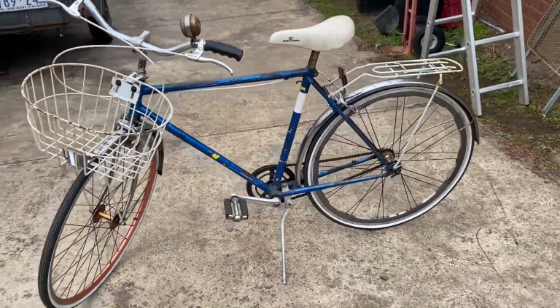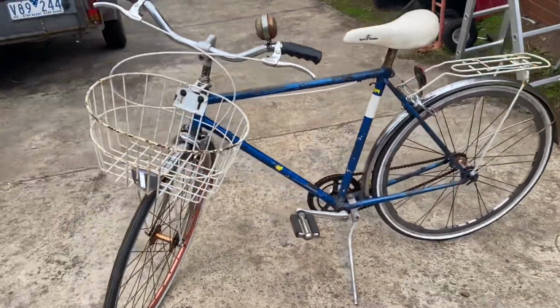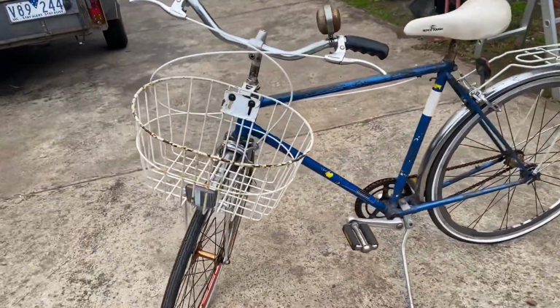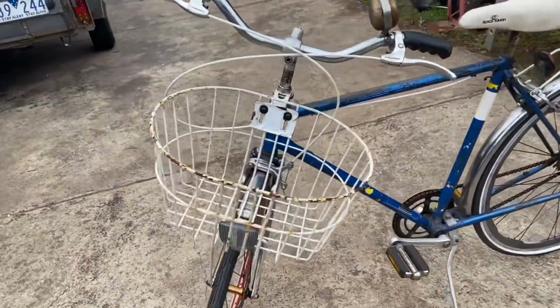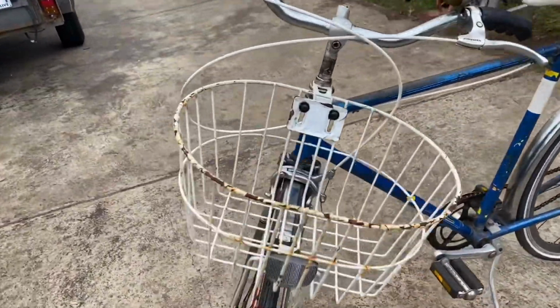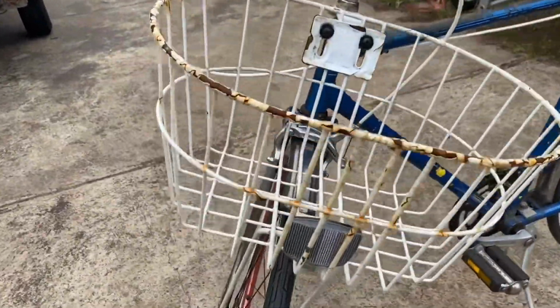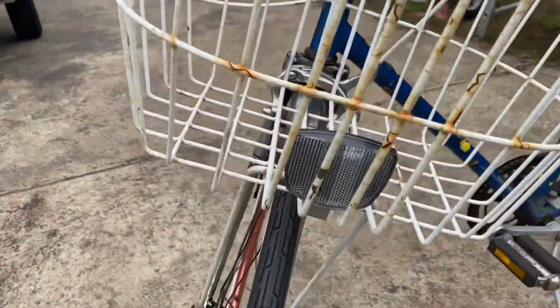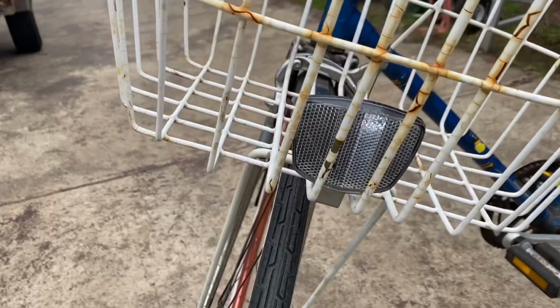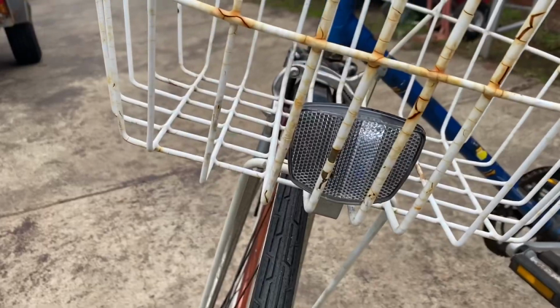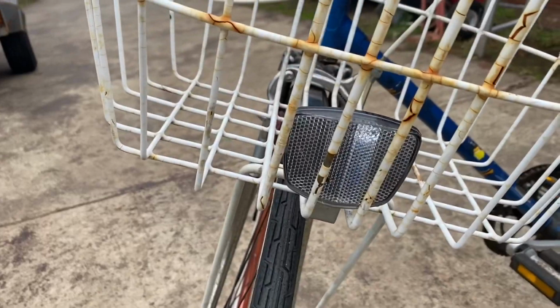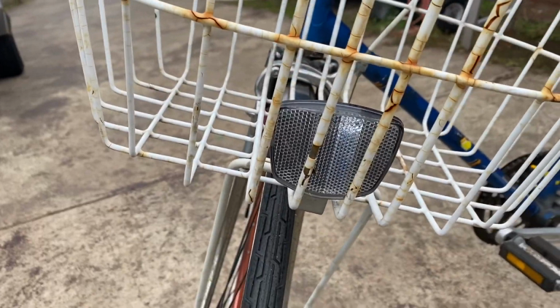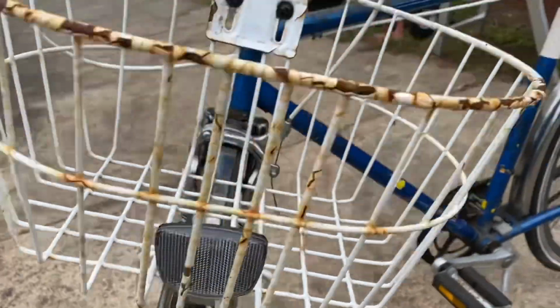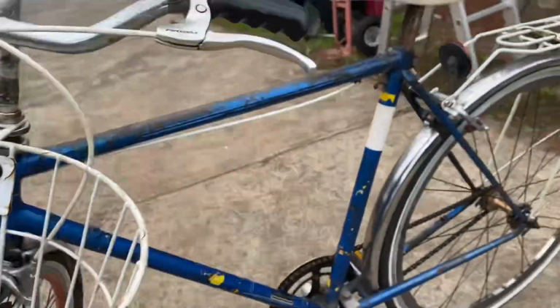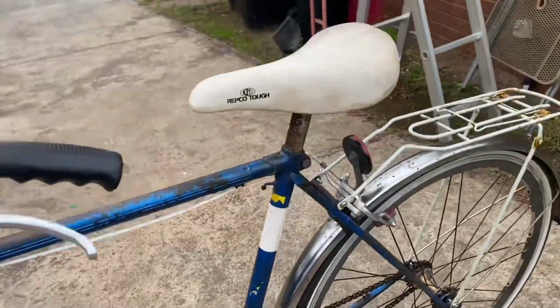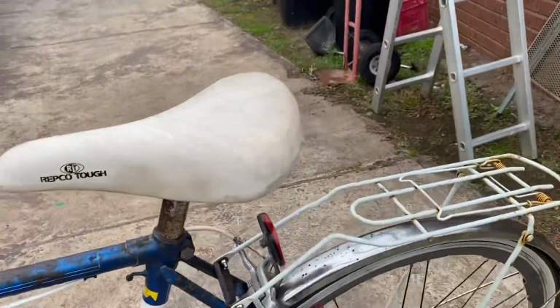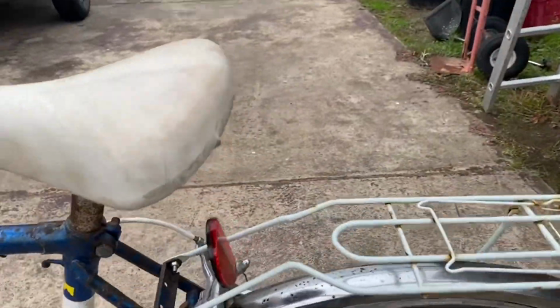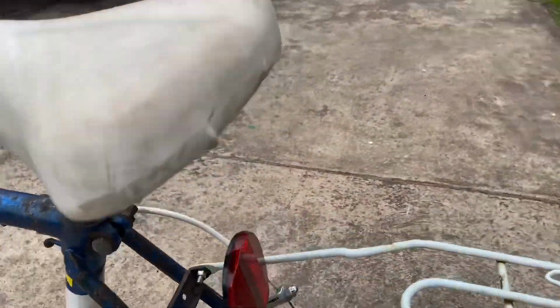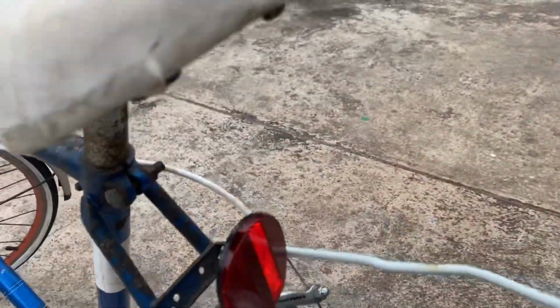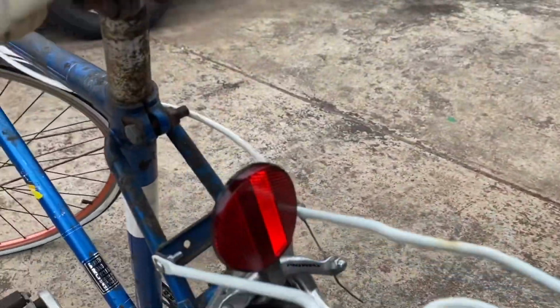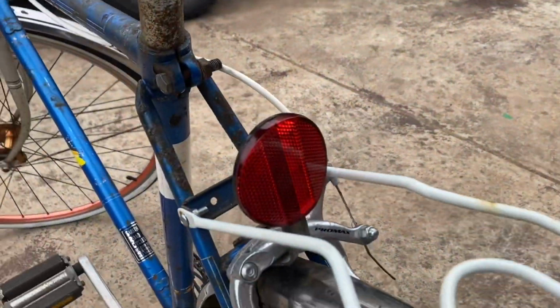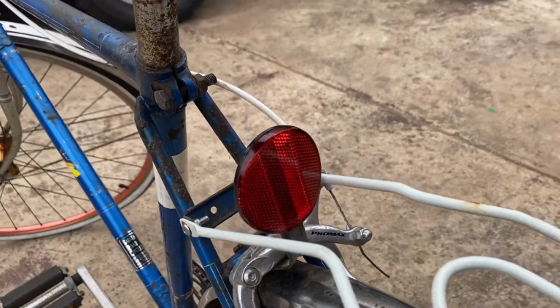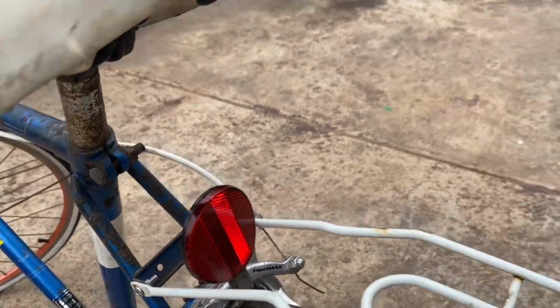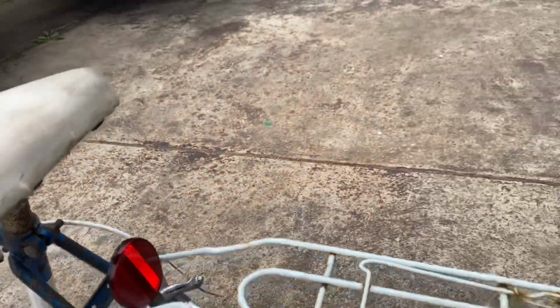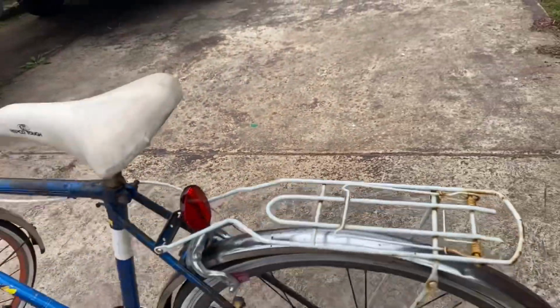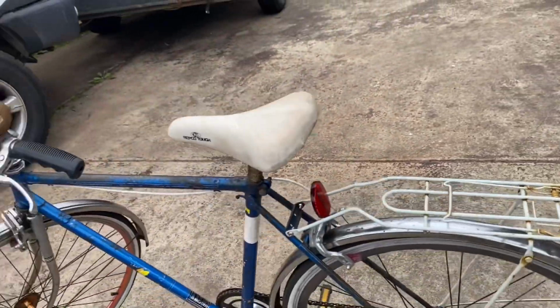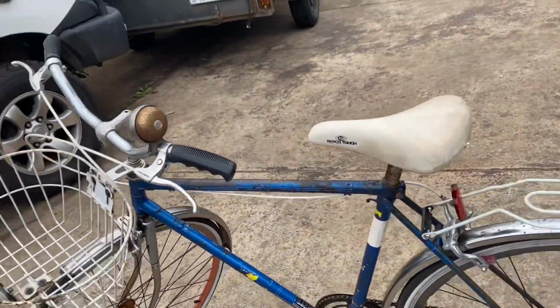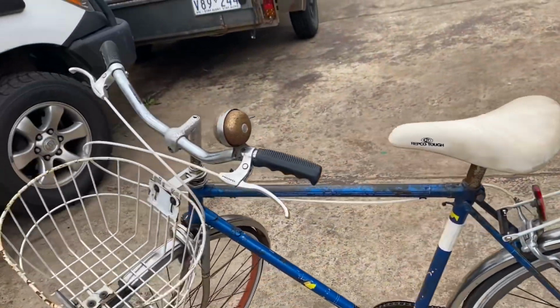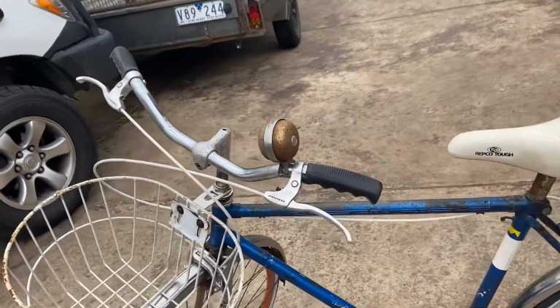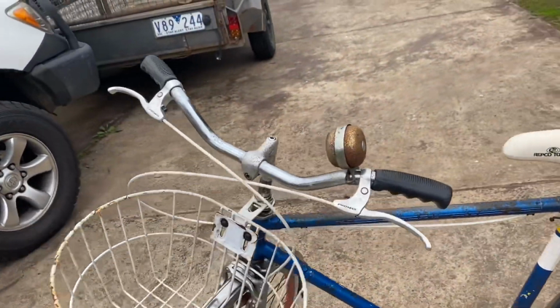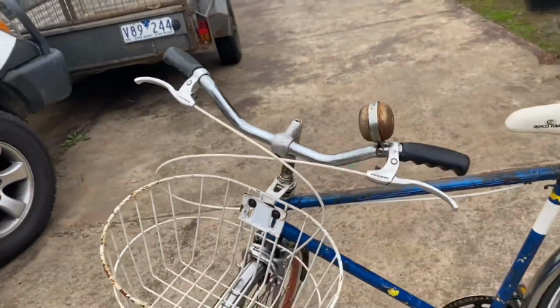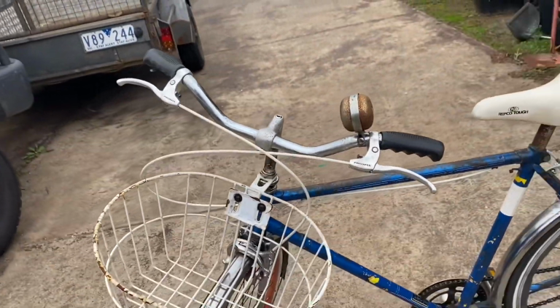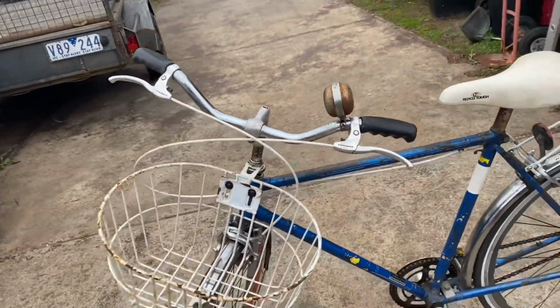I'll put all these little touches on it, like Japanese reflectors from the 80s. The grips are original 80s grips as well.